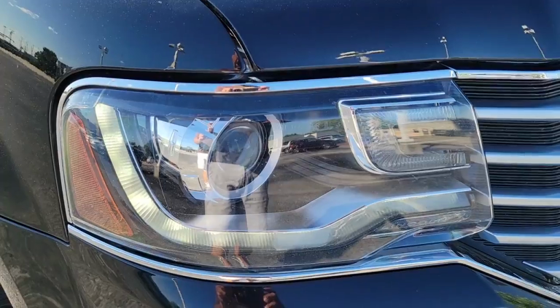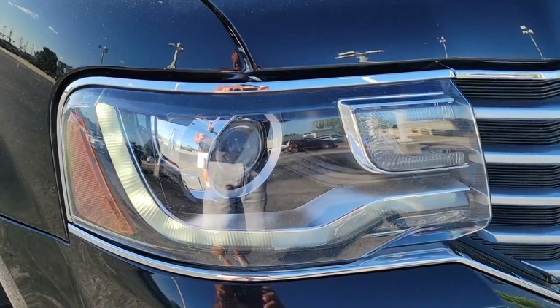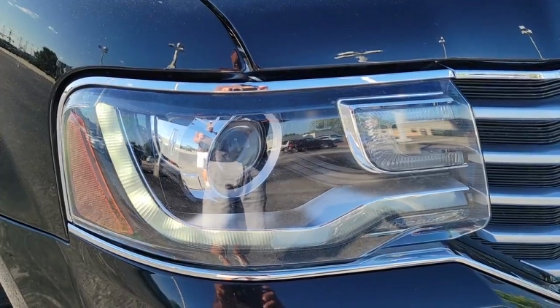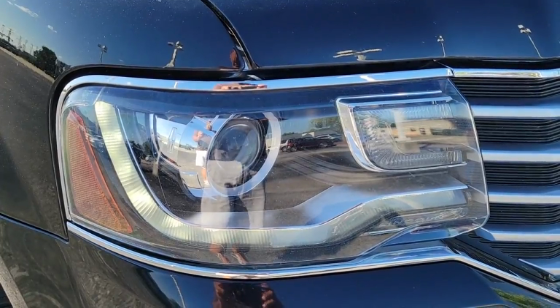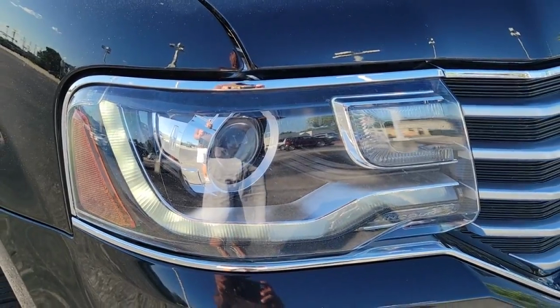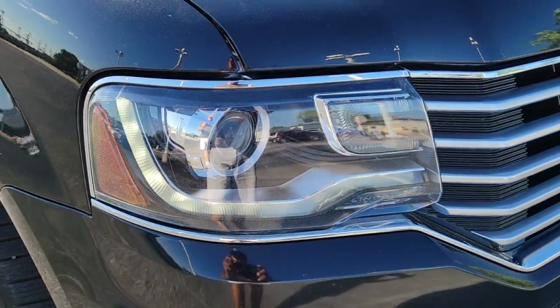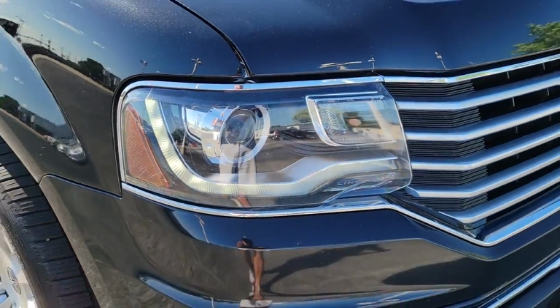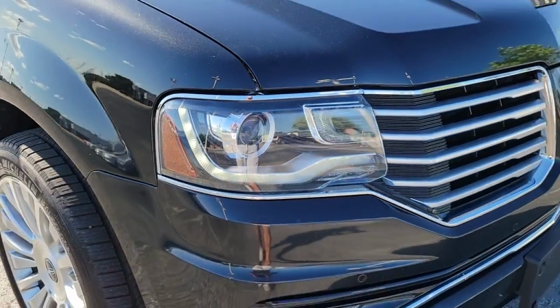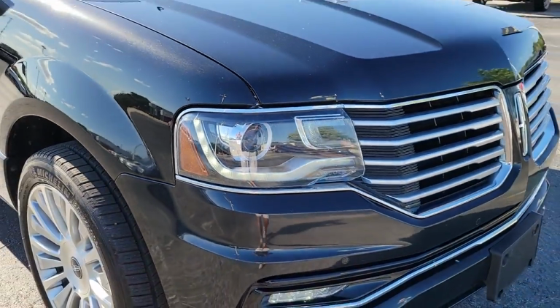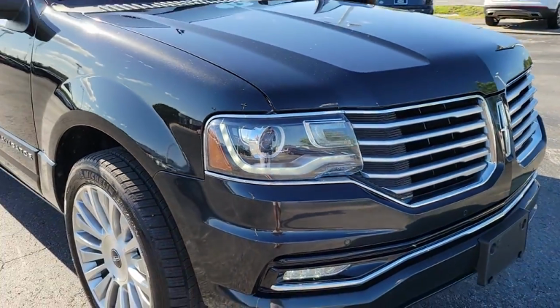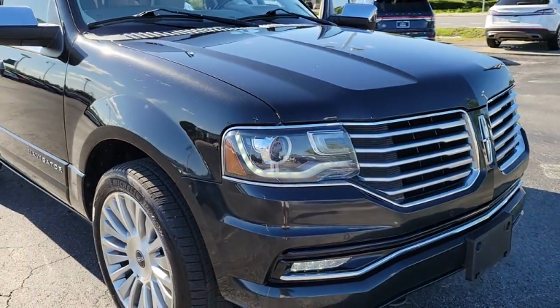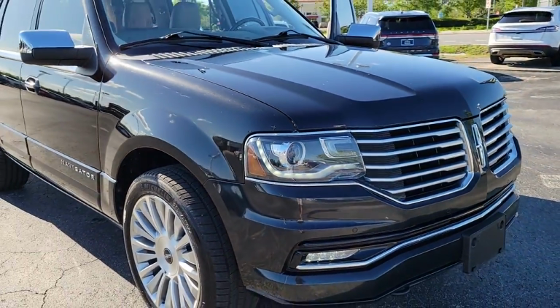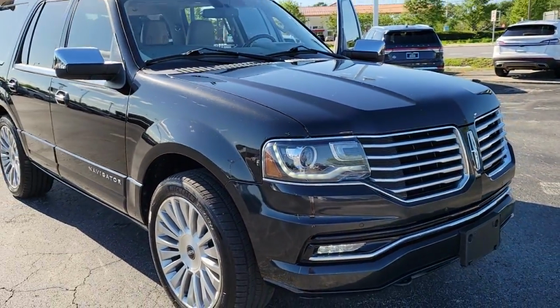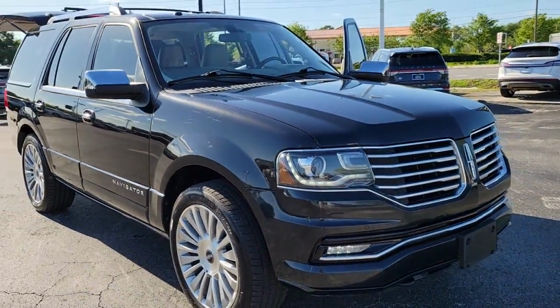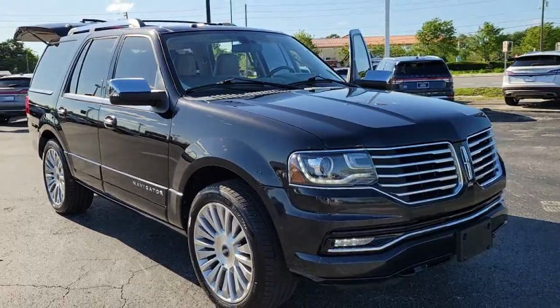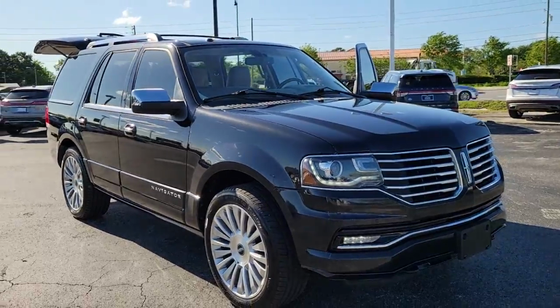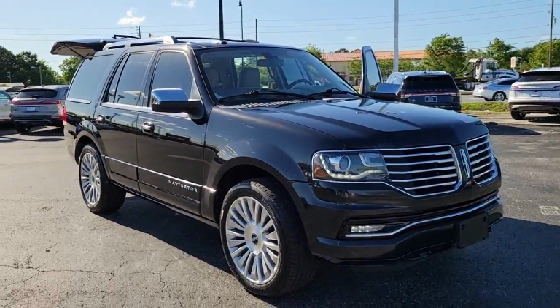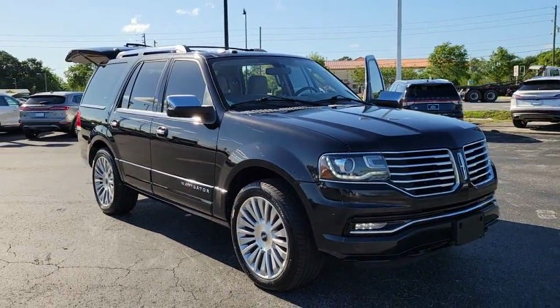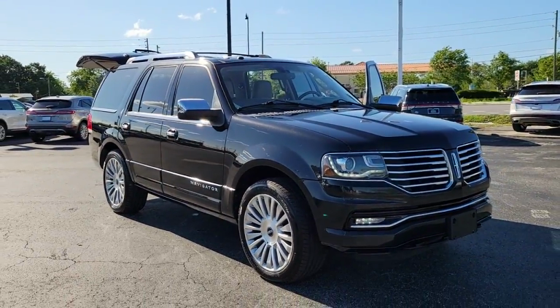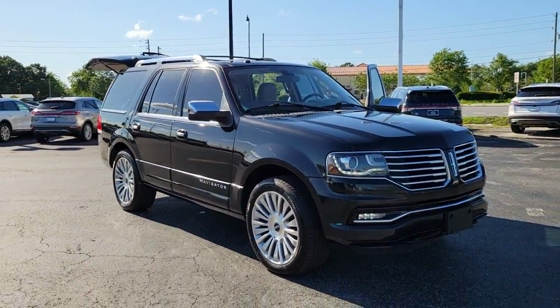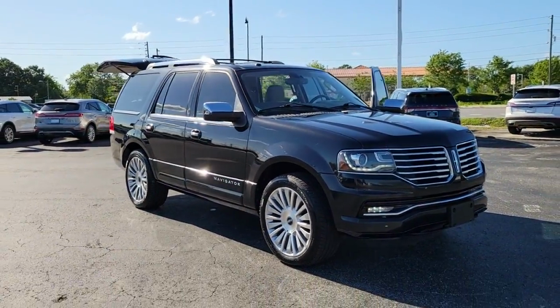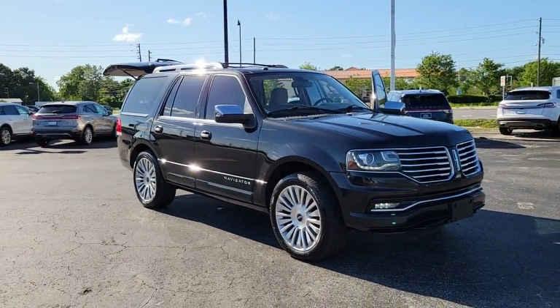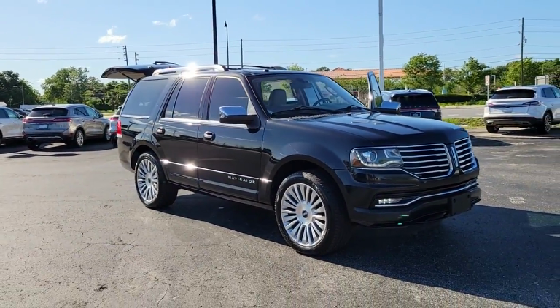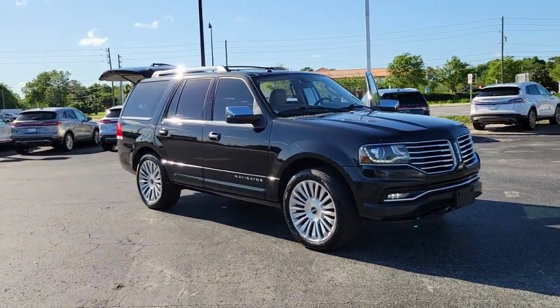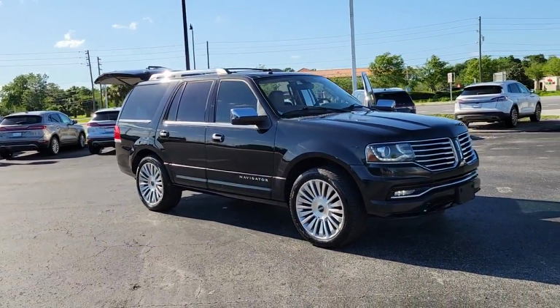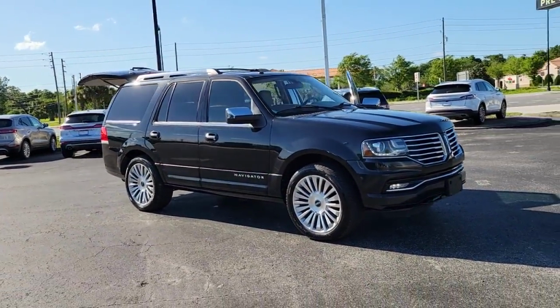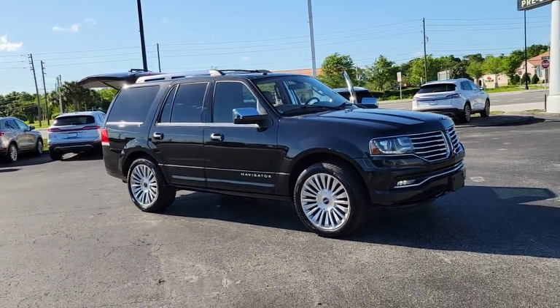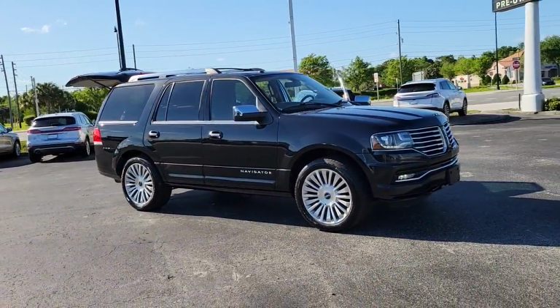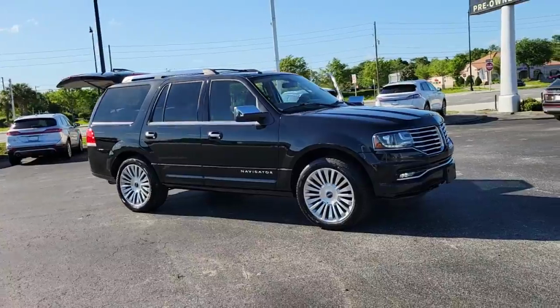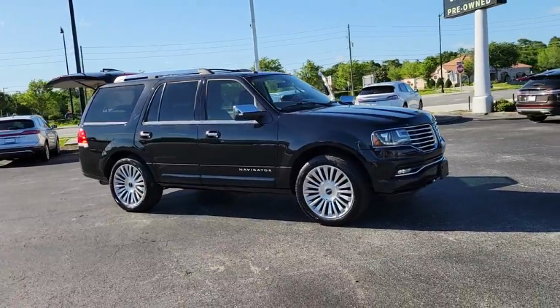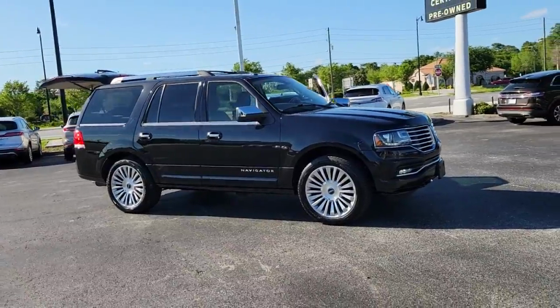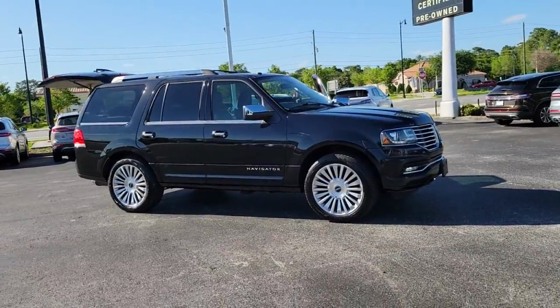Look no further than the 2015 Lincoln Navigator. With less than 80,000 miles on the odometer, this vehicle provides excellent value.